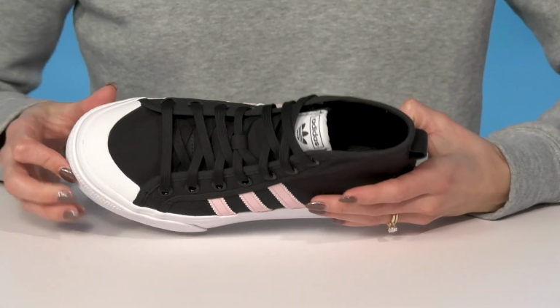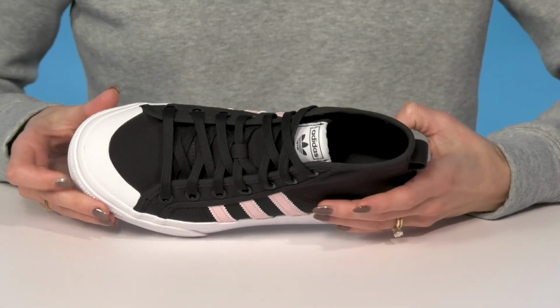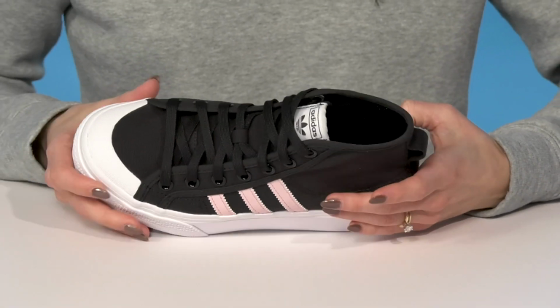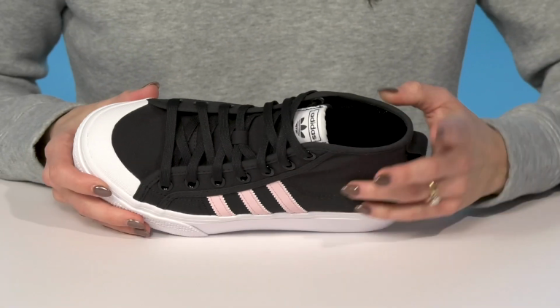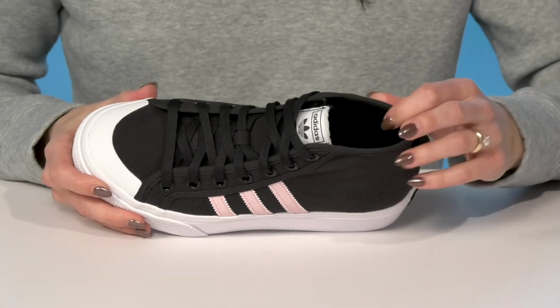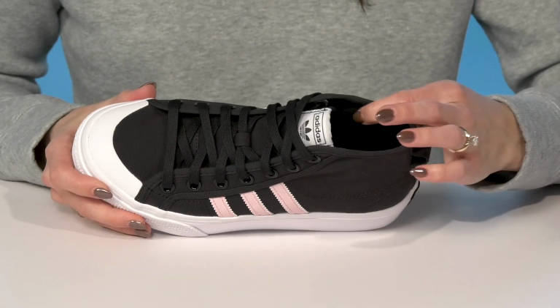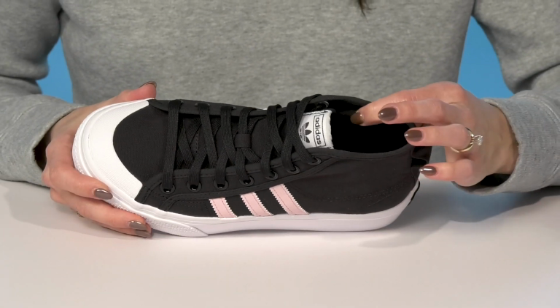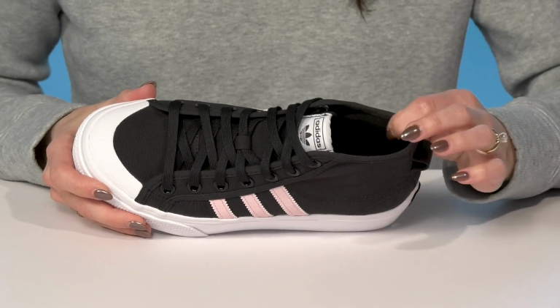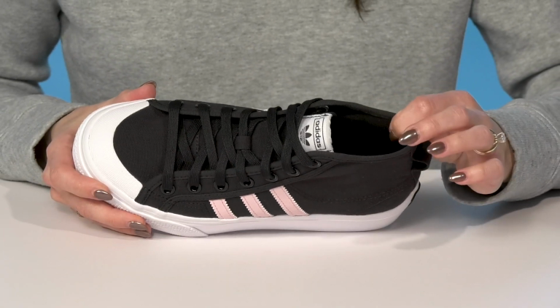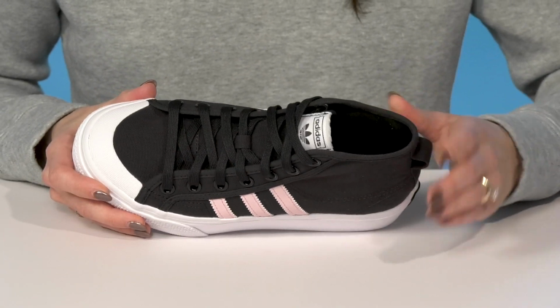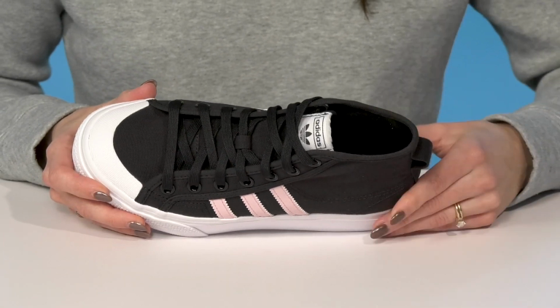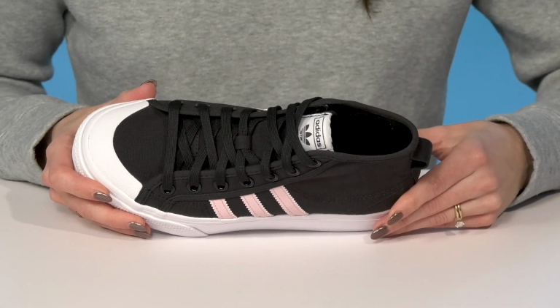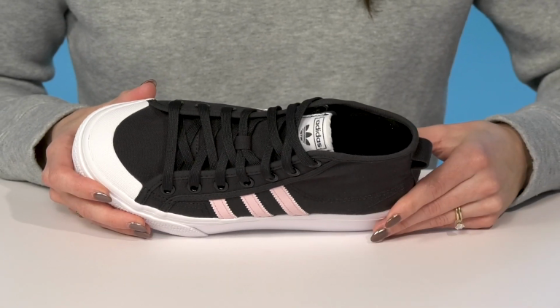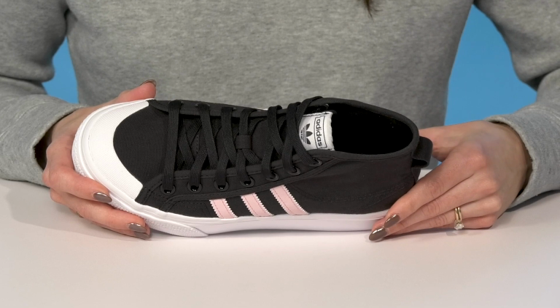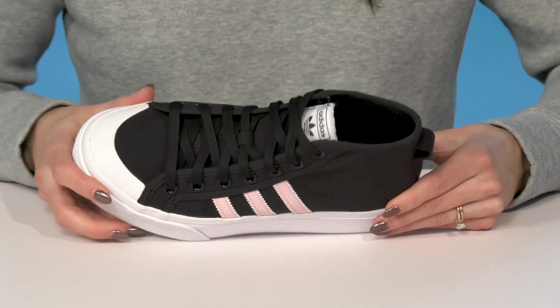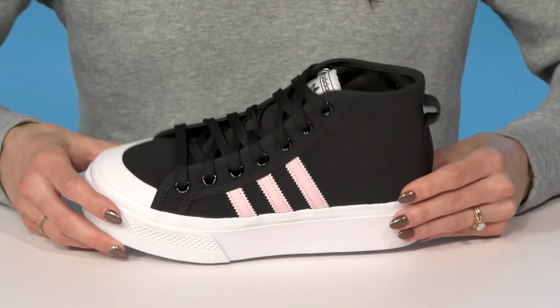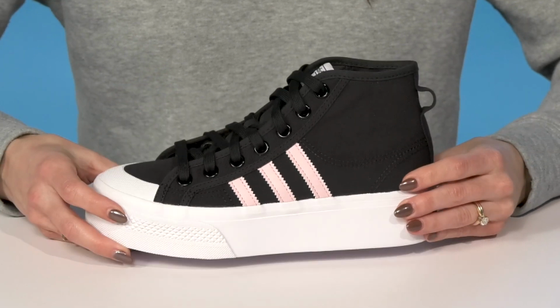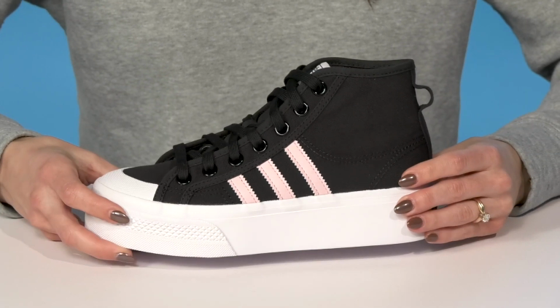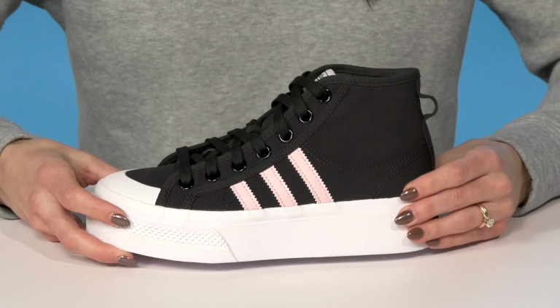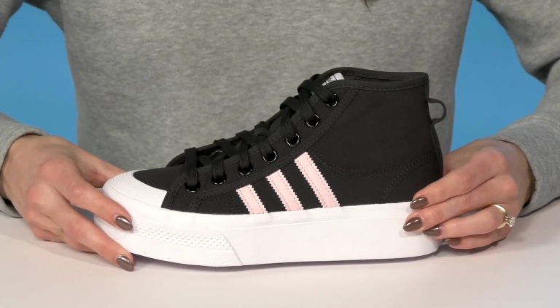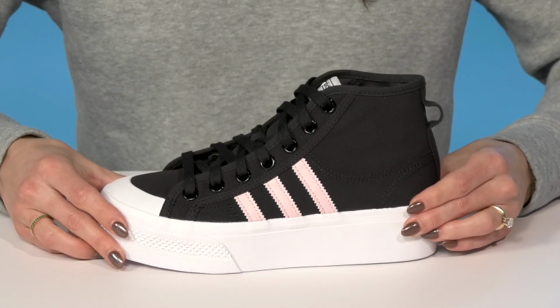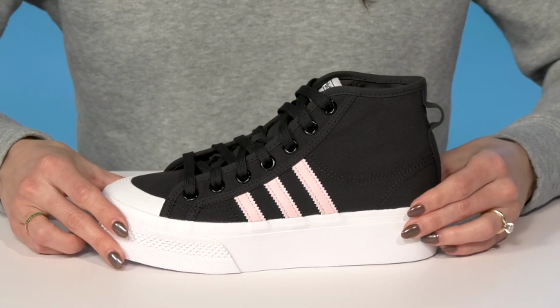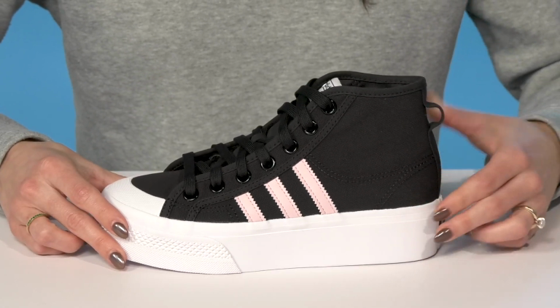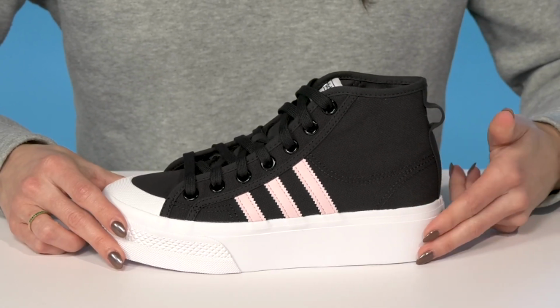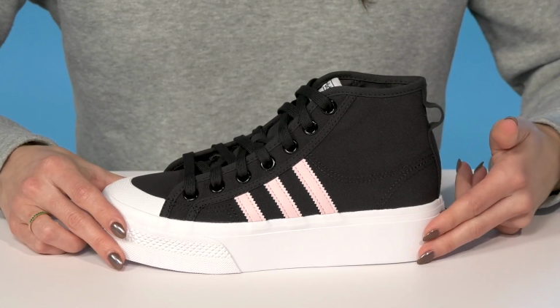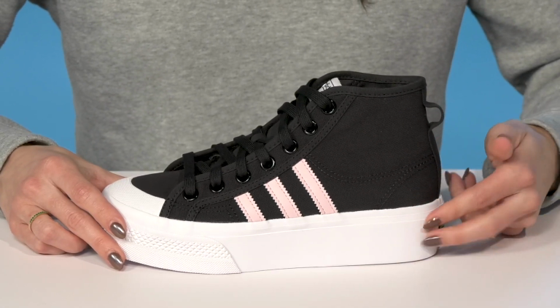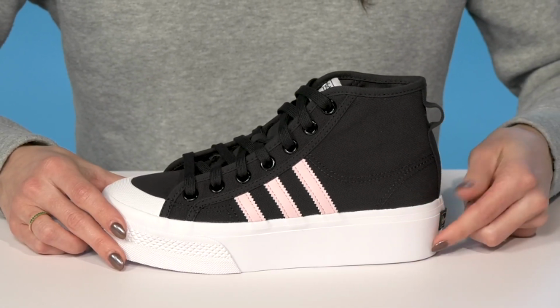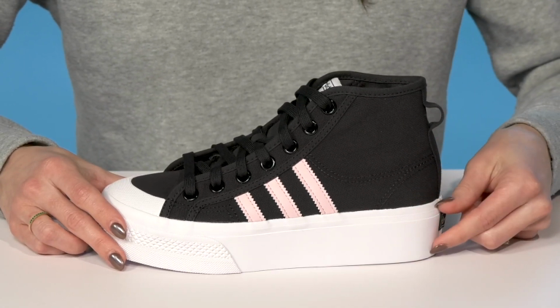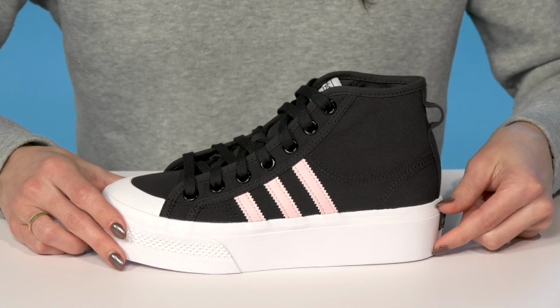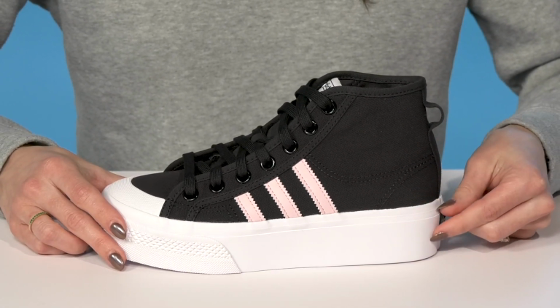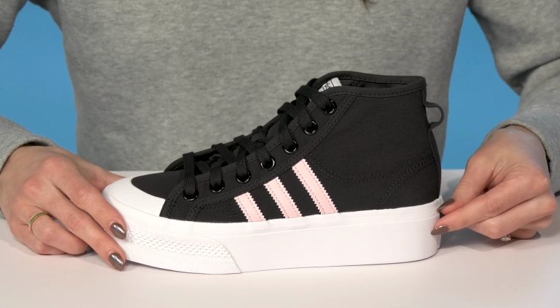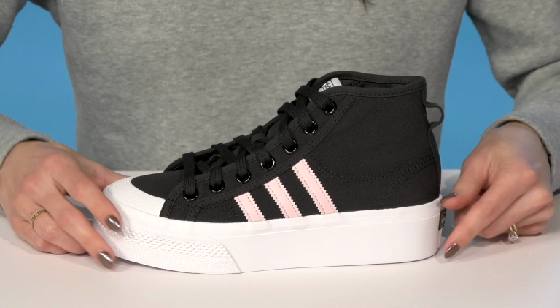Inside, there's a sweet textile lining which is great for breathability. And then they have a platform midsole which is going to give them a small bit of elevation.